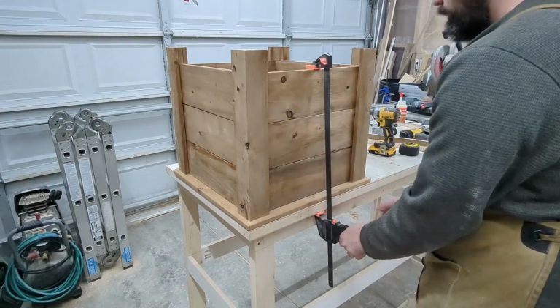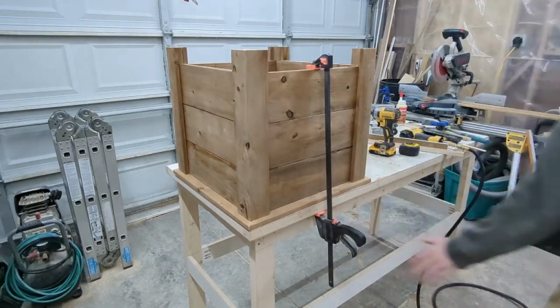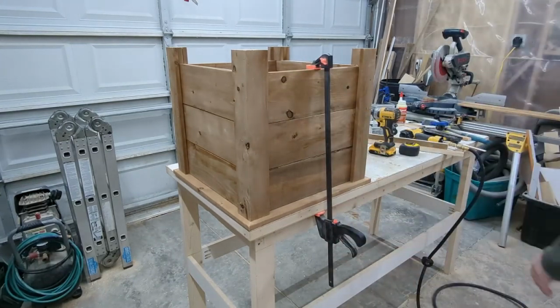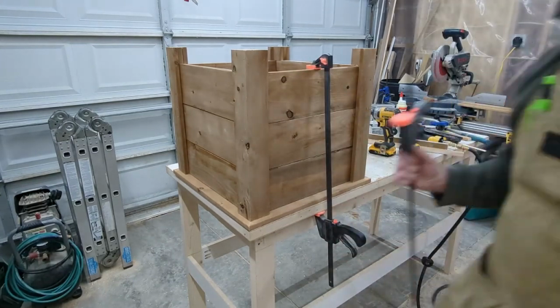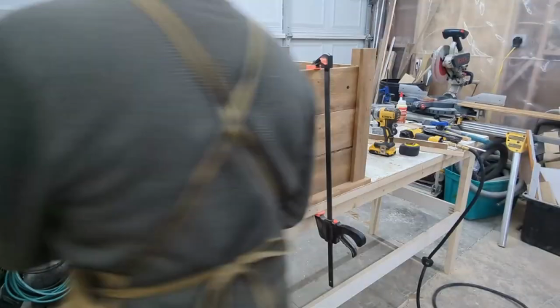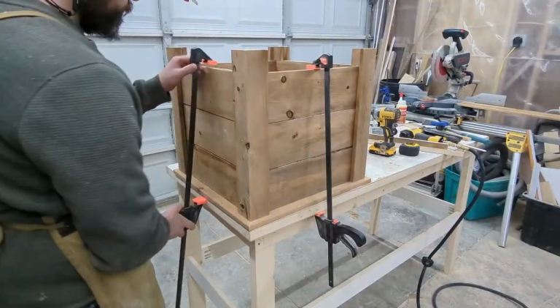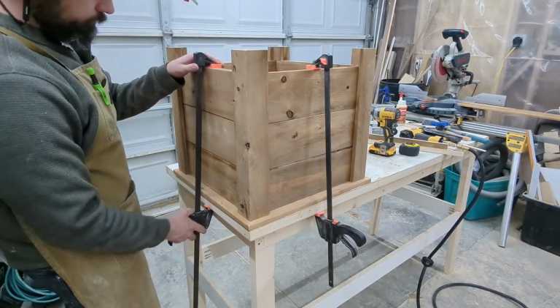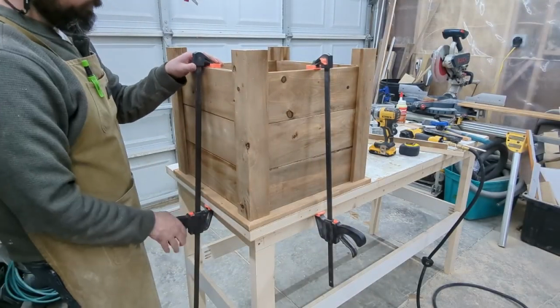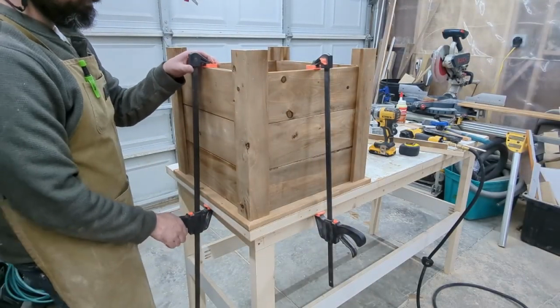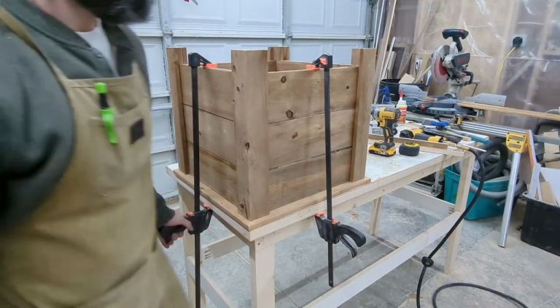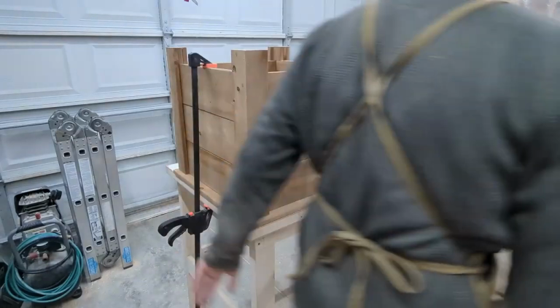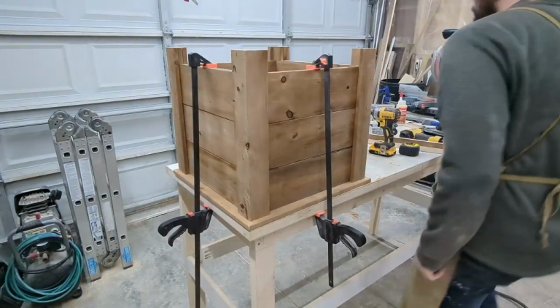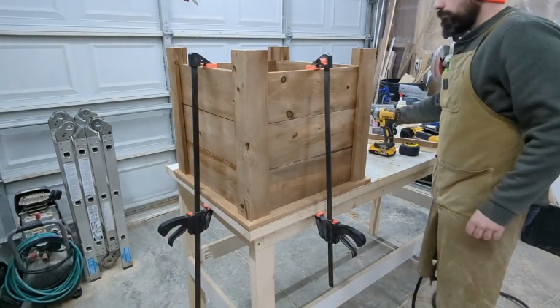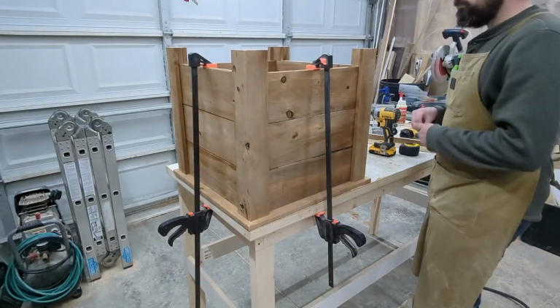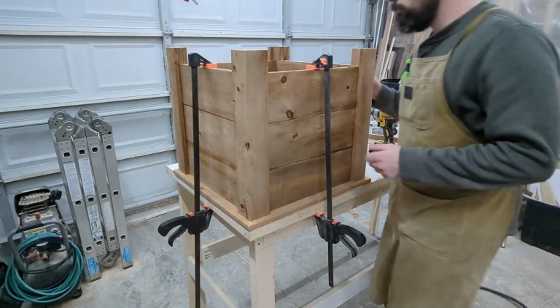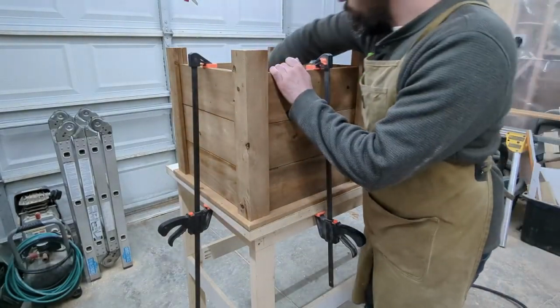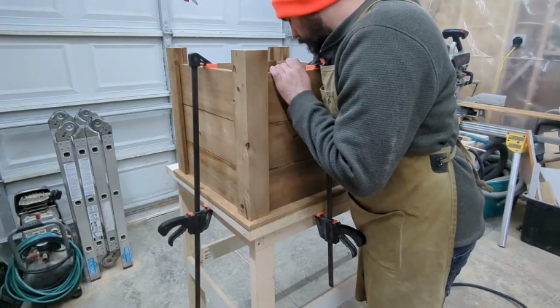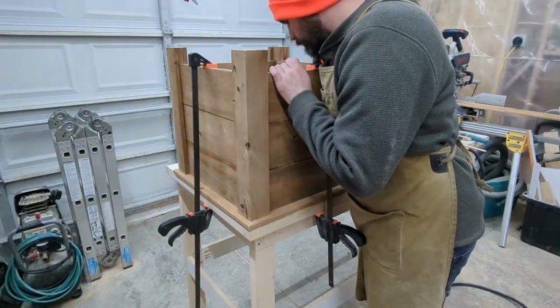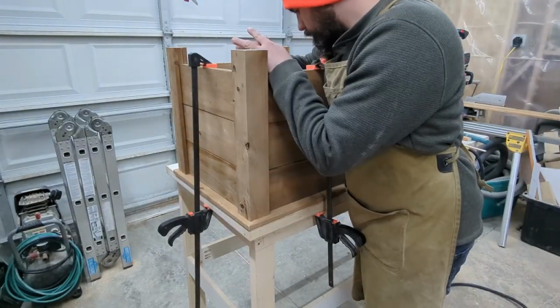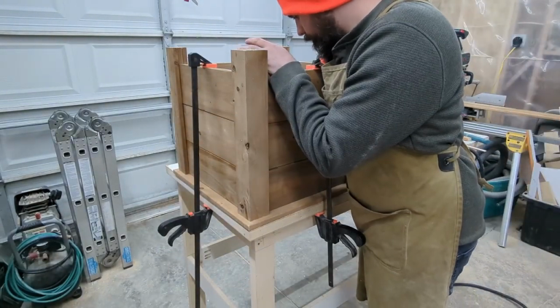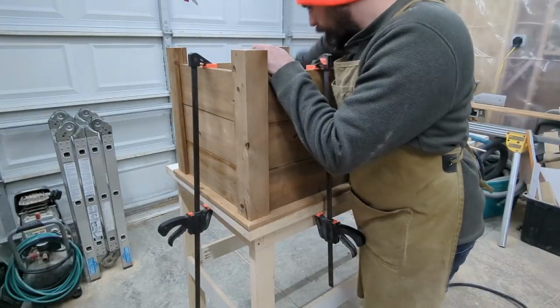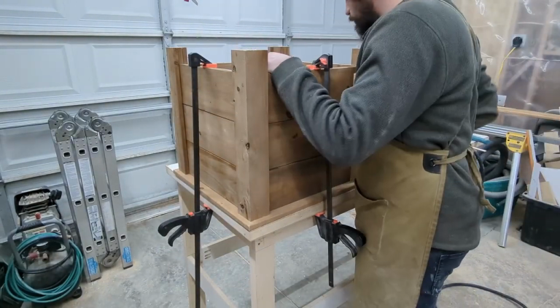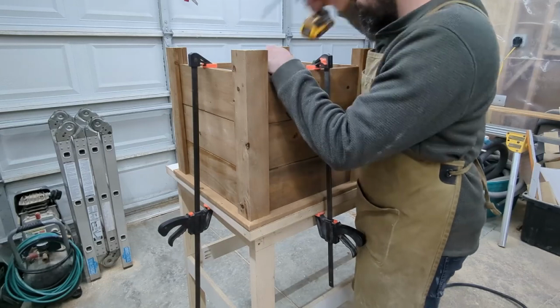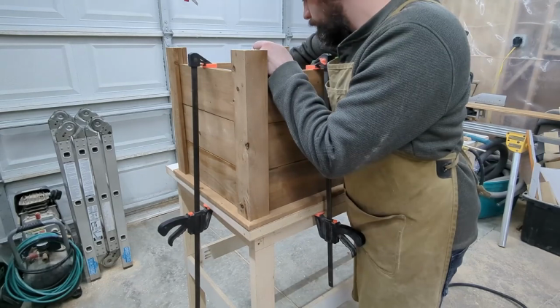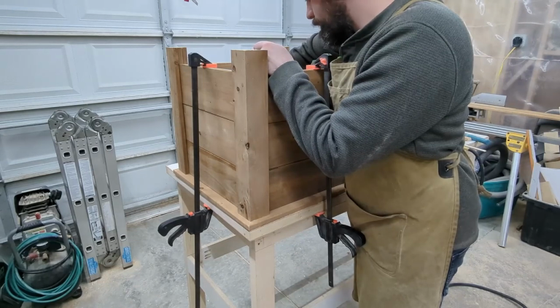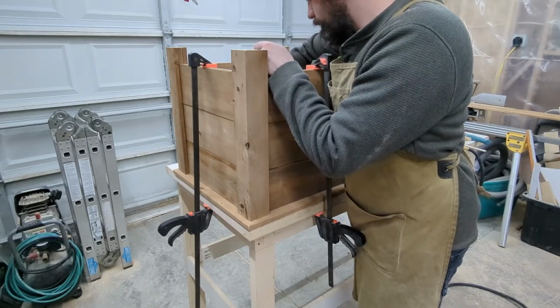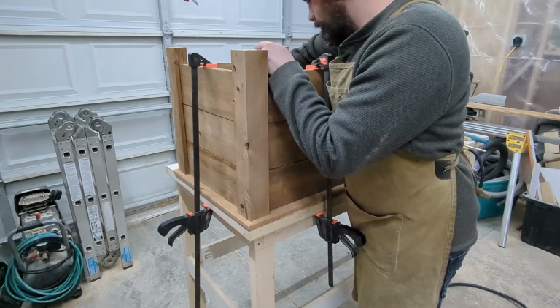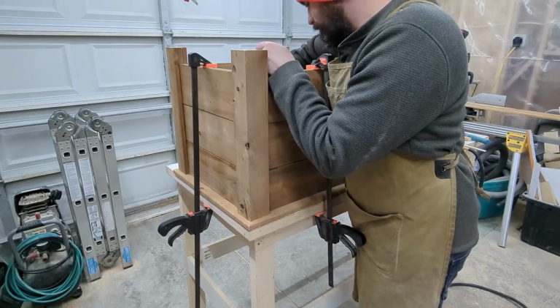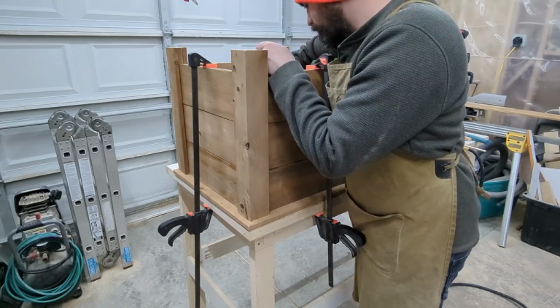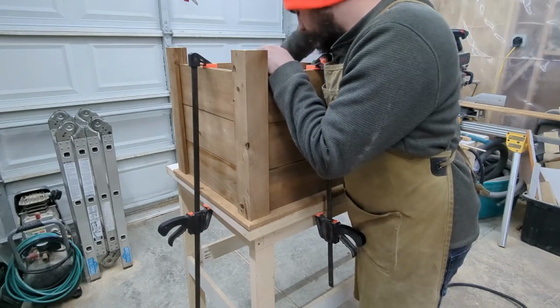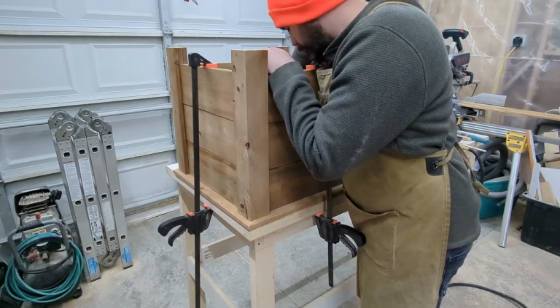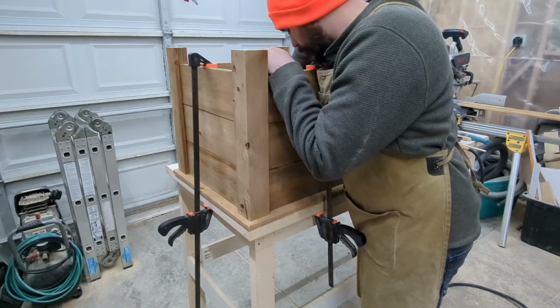I use pocket holes to attach it, so I'm going to toss a couple clamps and put these screws in. If you don't have pocket holes, you can put a couple screws from above directly down — make sure you use outdoor-rated screws — or you can even use a couple brad nails.